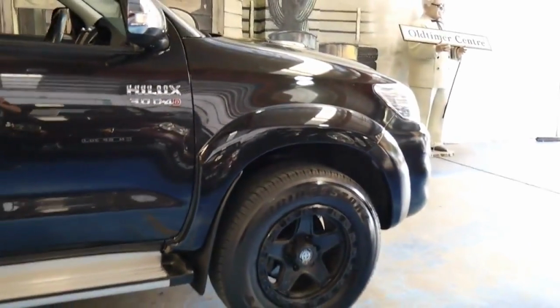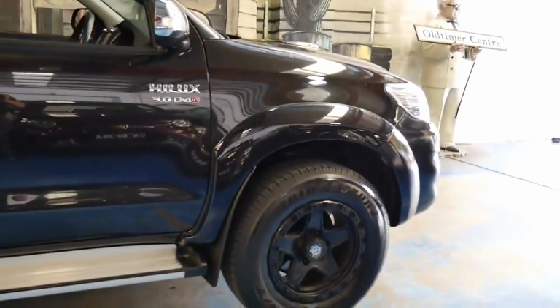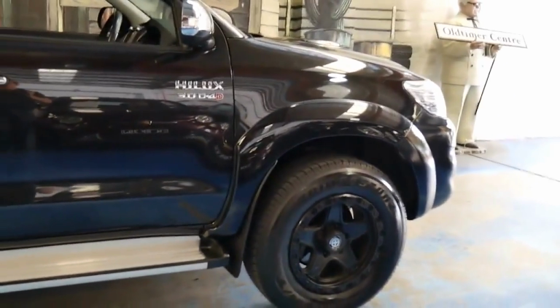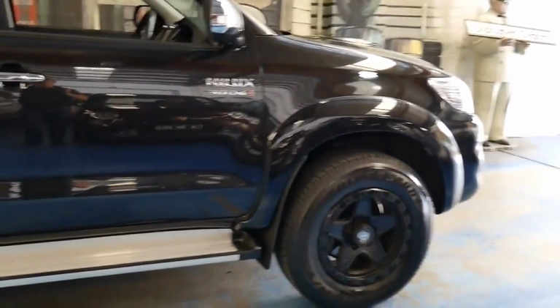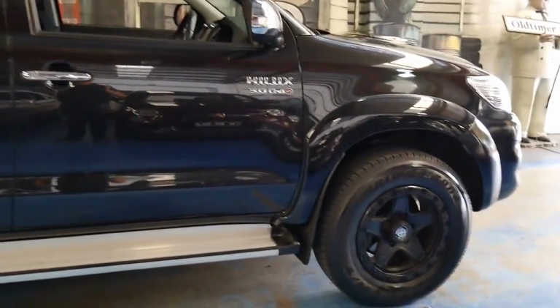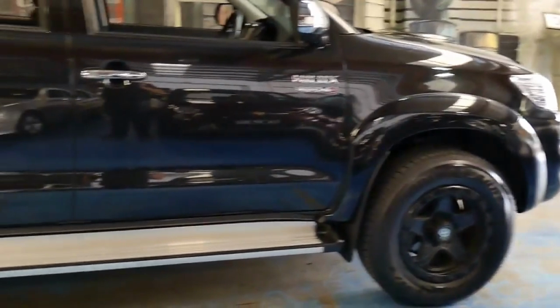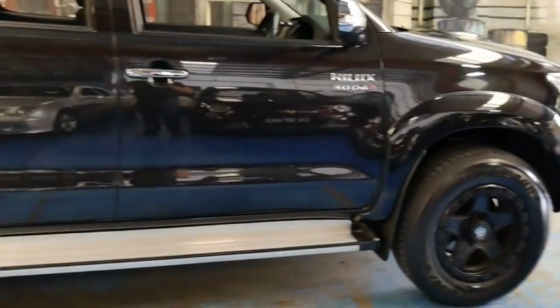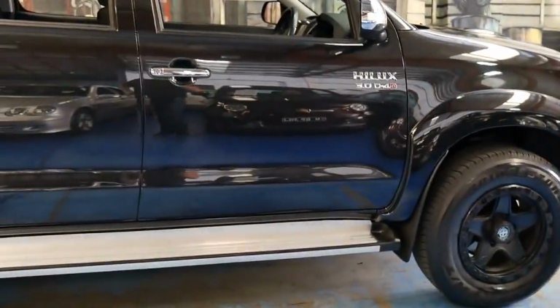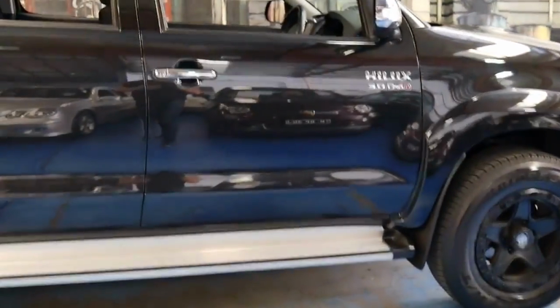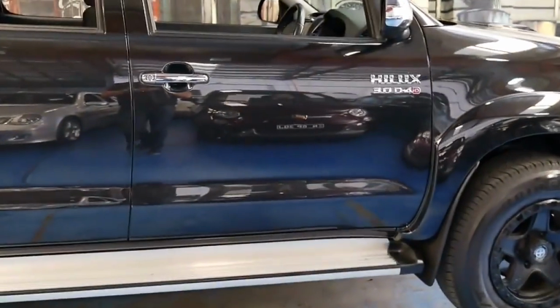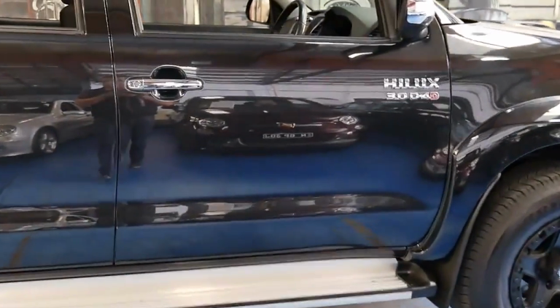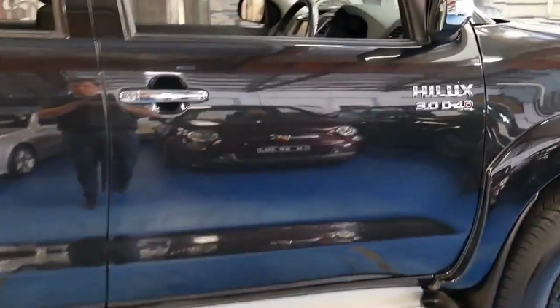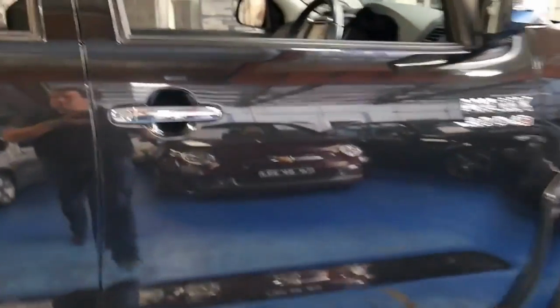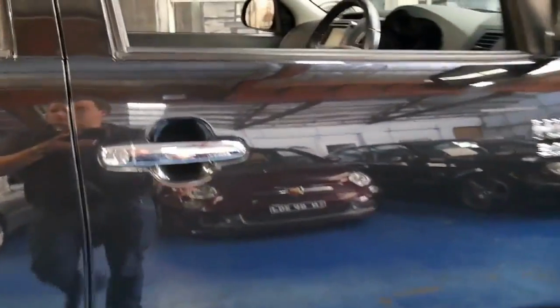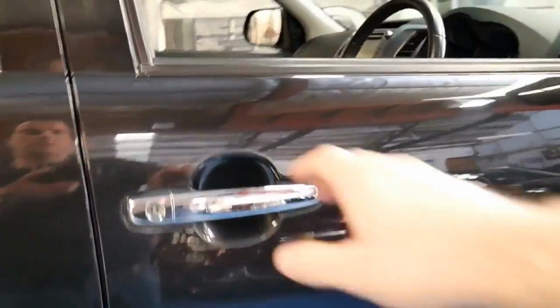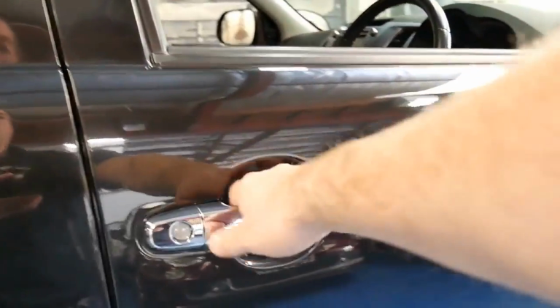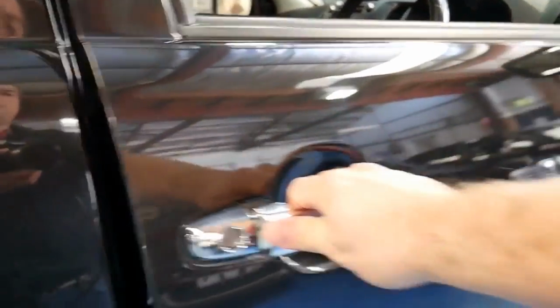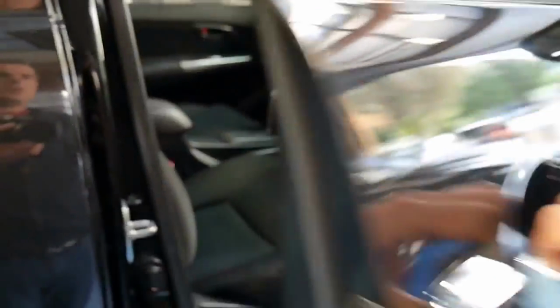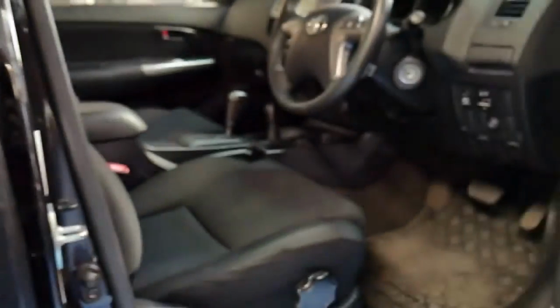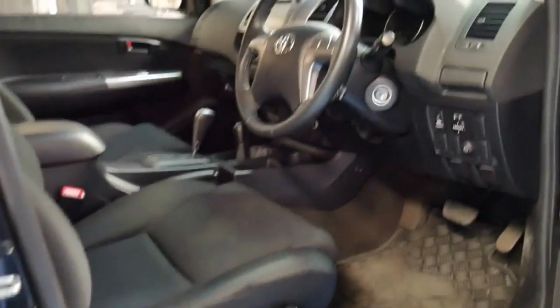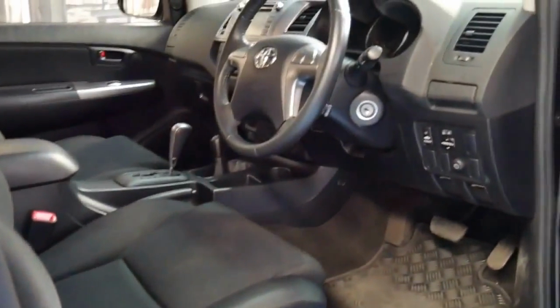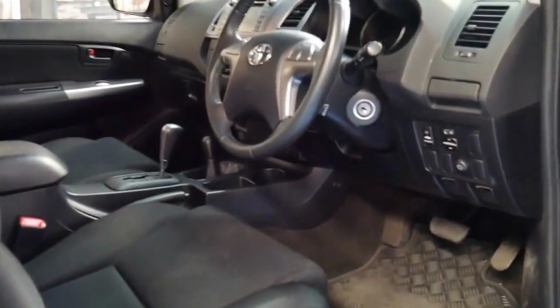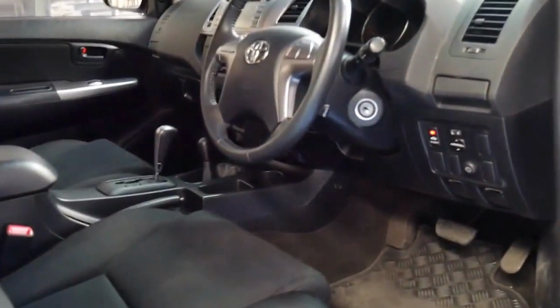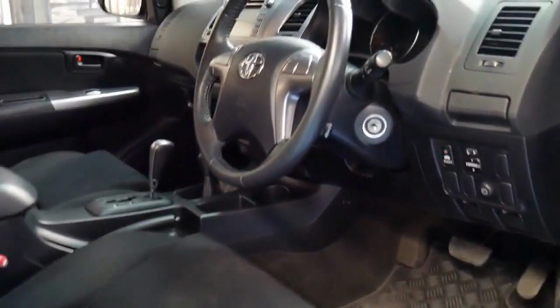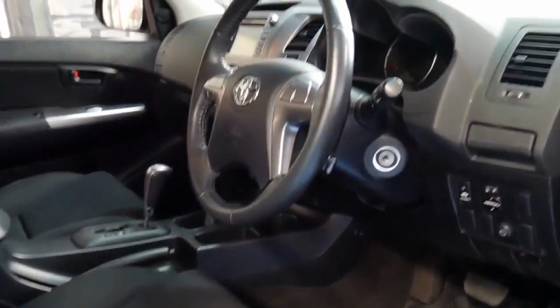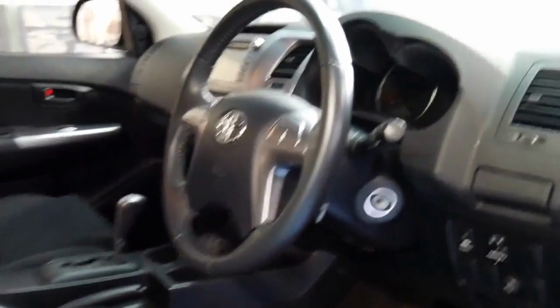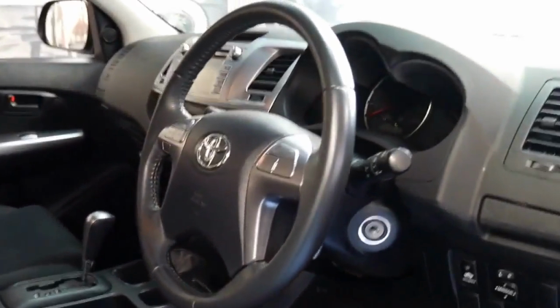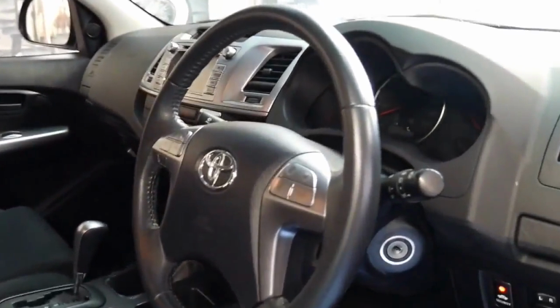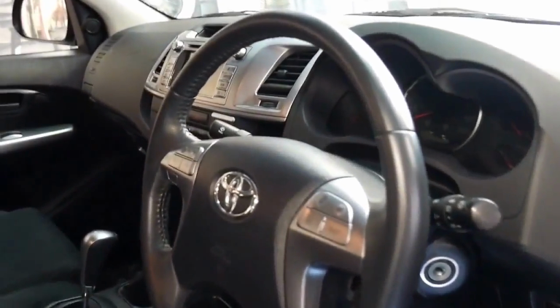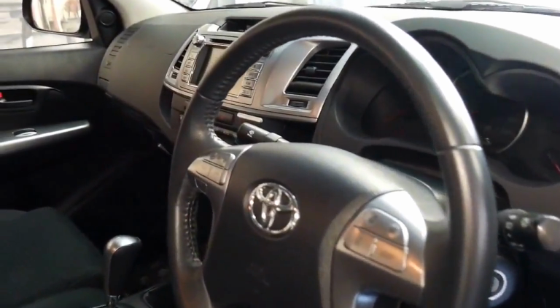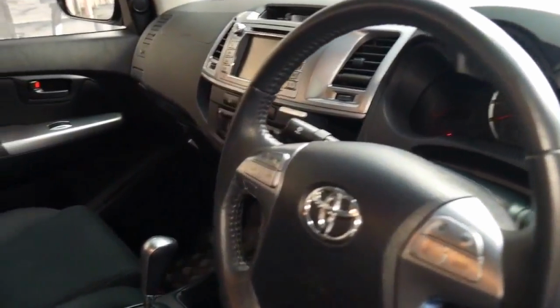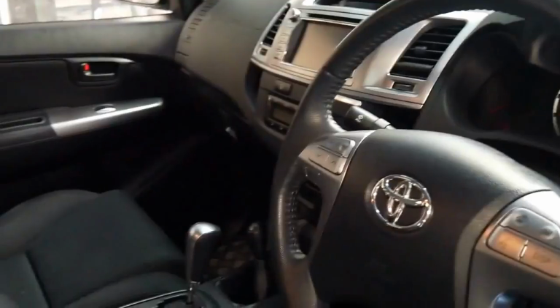It's got these very nice aftermarket wheels, side steps, charcoal interior, a reverse camera, navigation and Bluetooth.